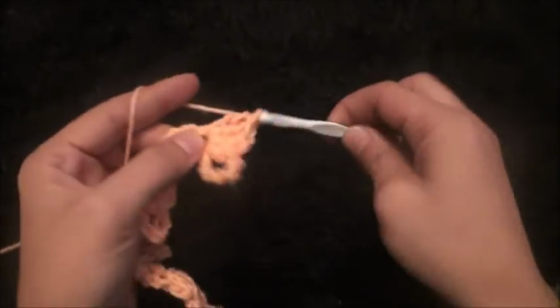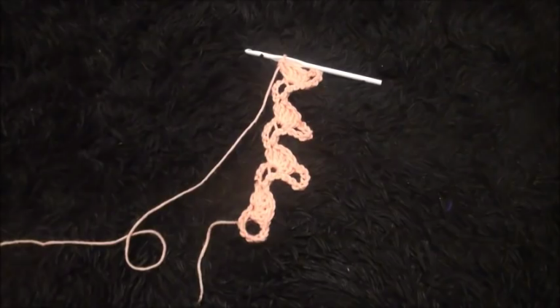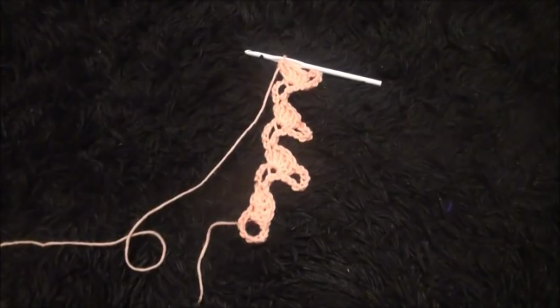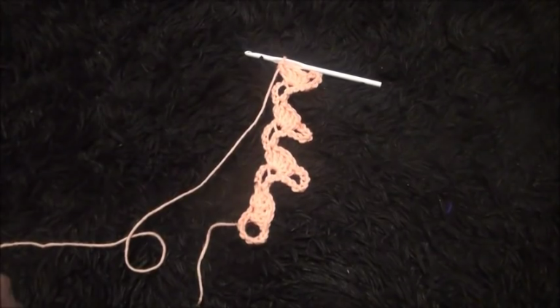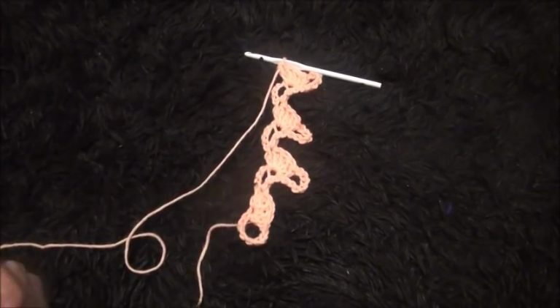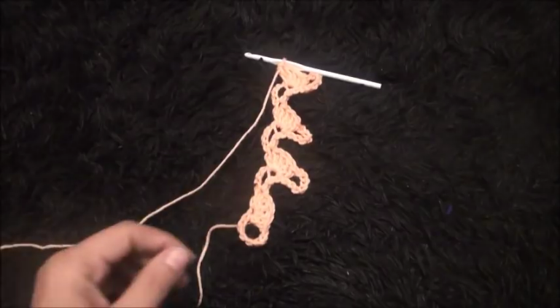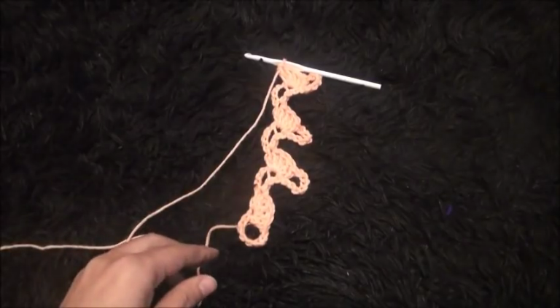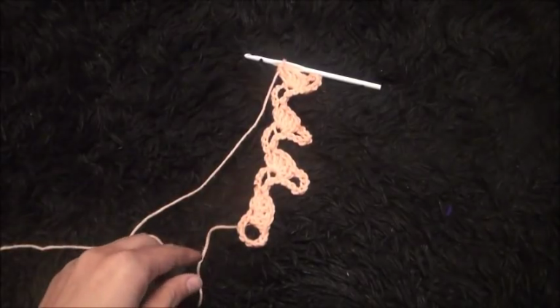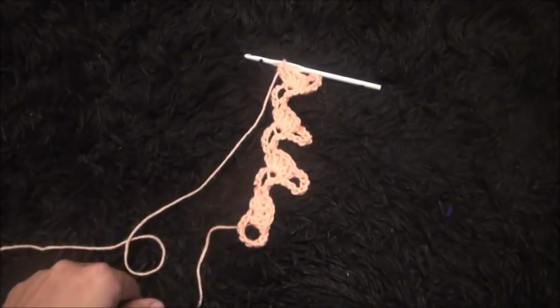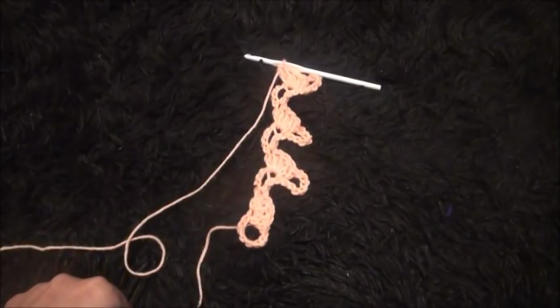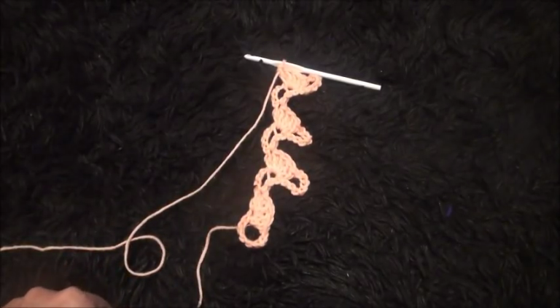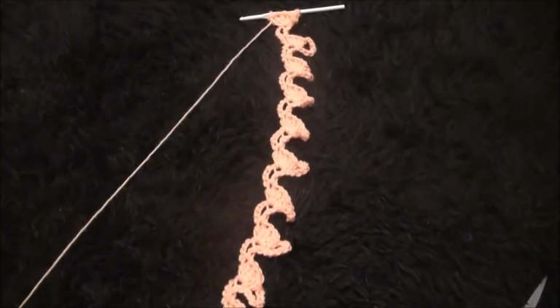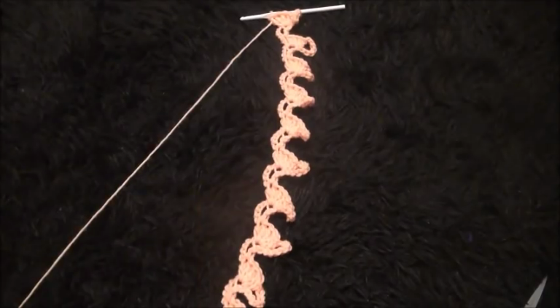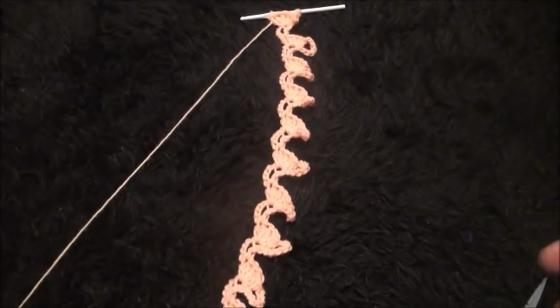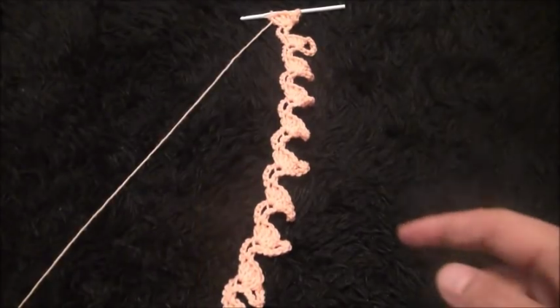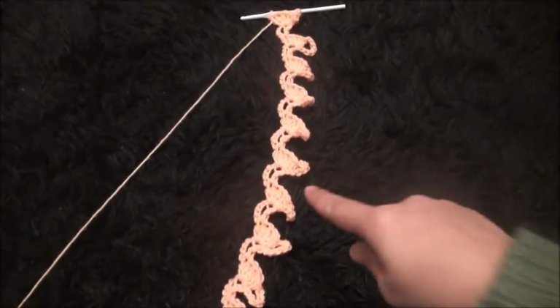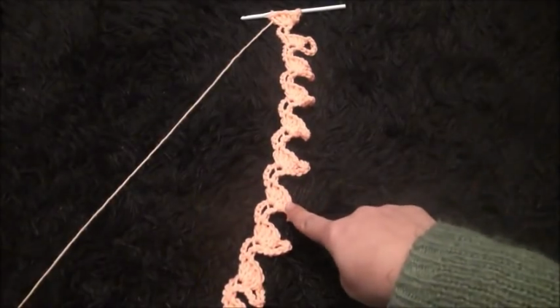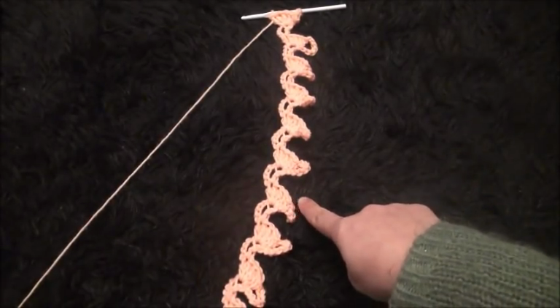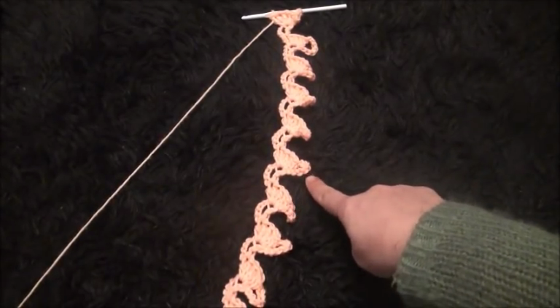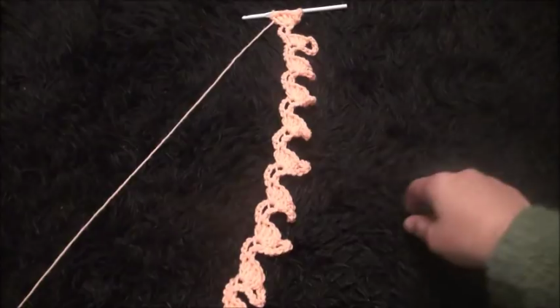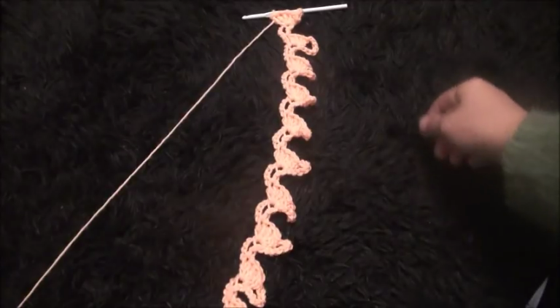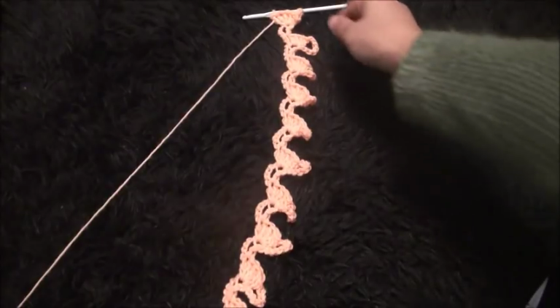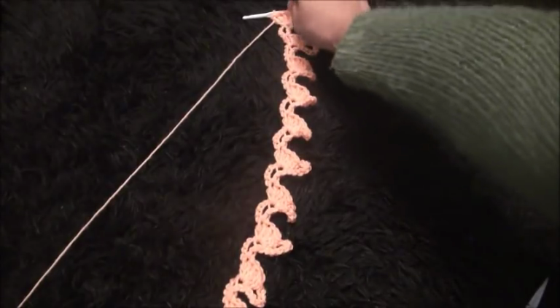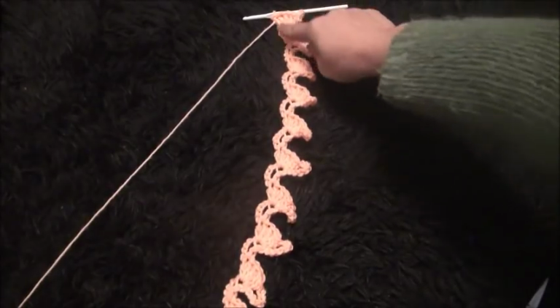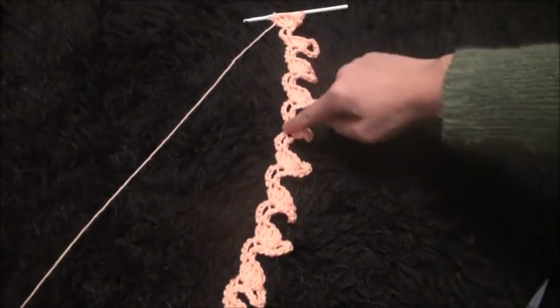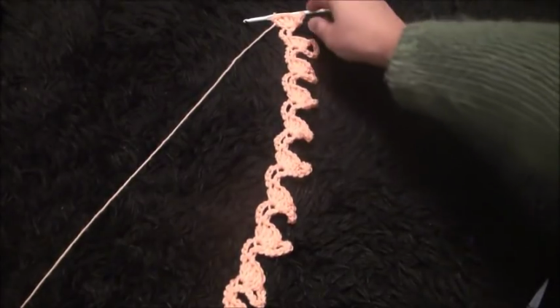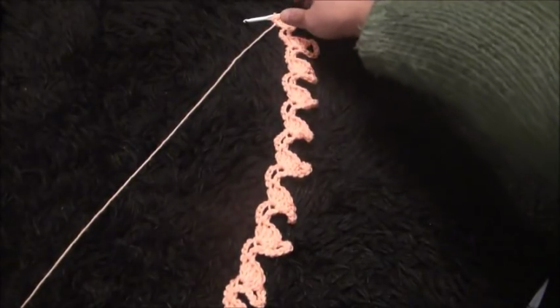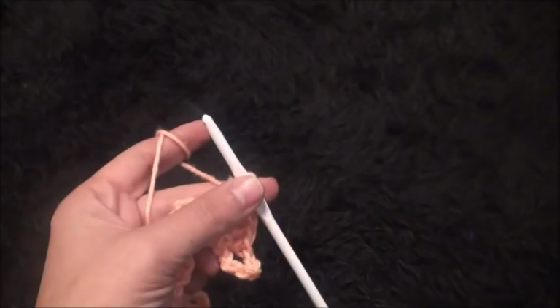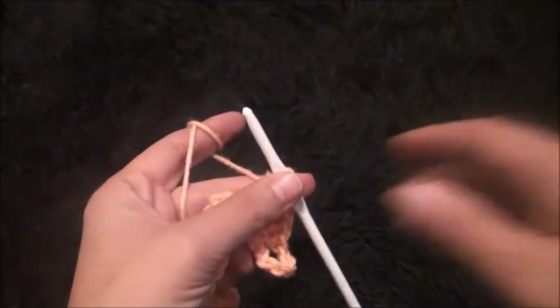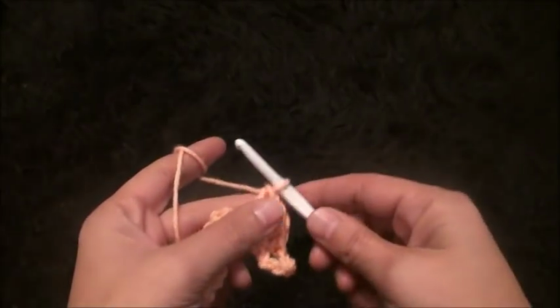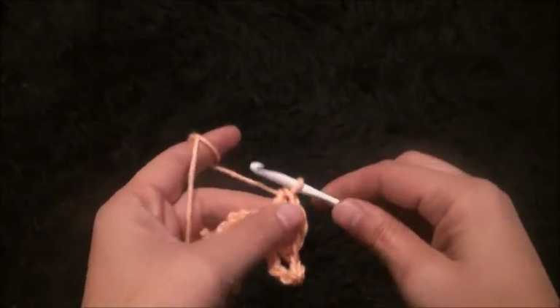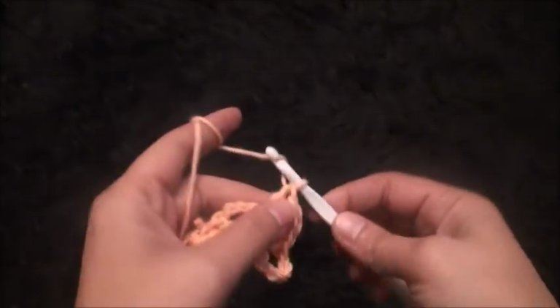We repeat this until it reaches our desired length. I made 20 rows for mine, and now I'm going to work around it. I will chain seven.